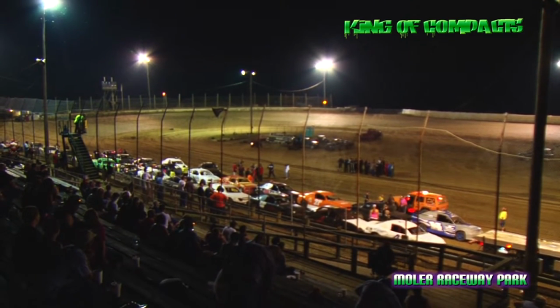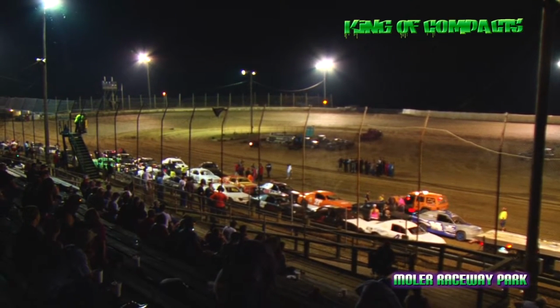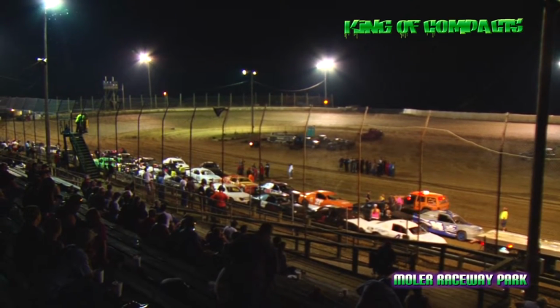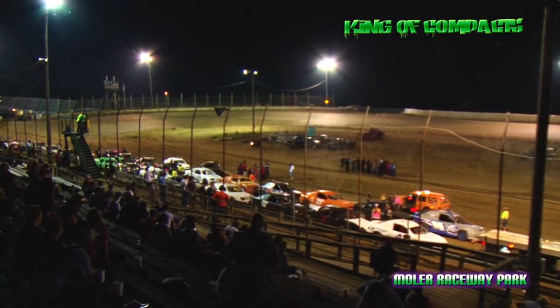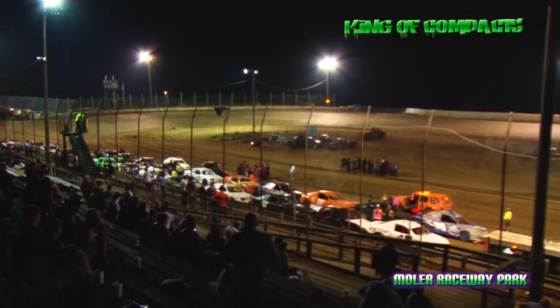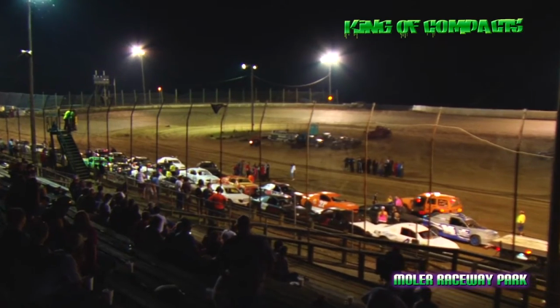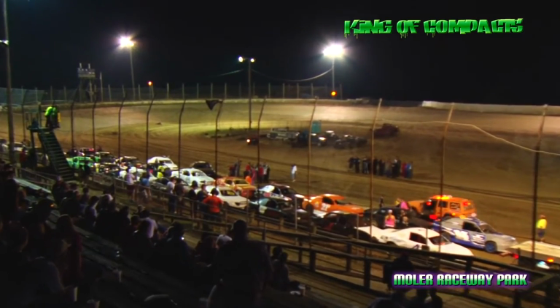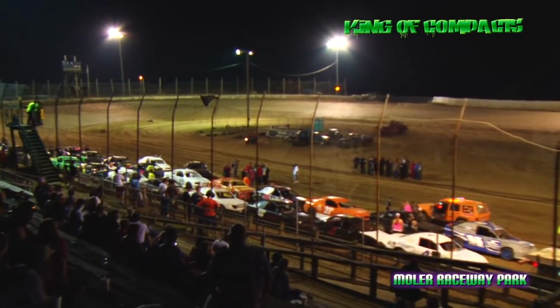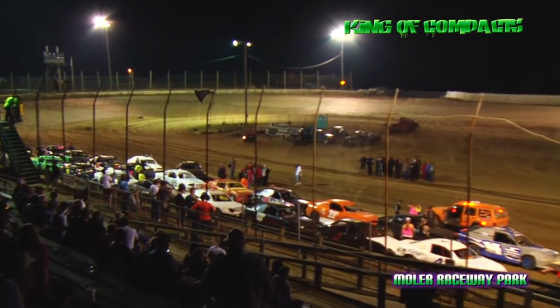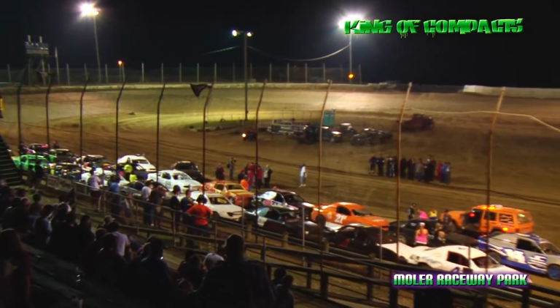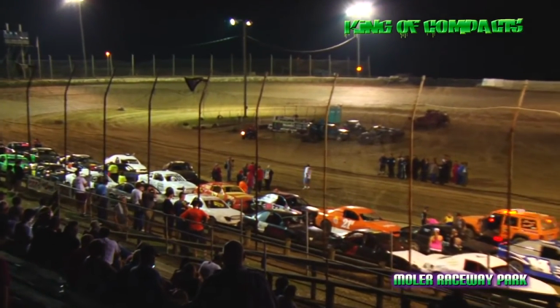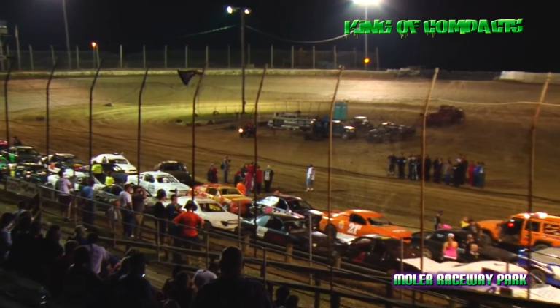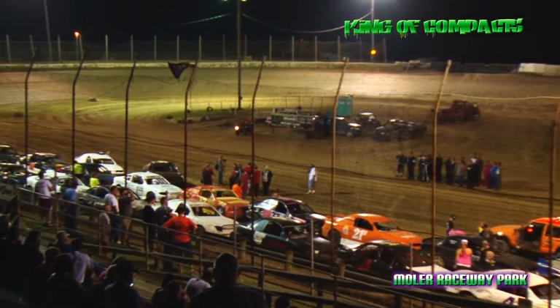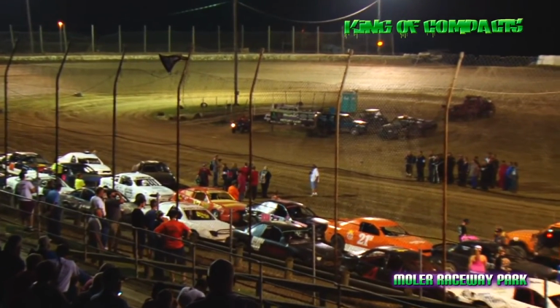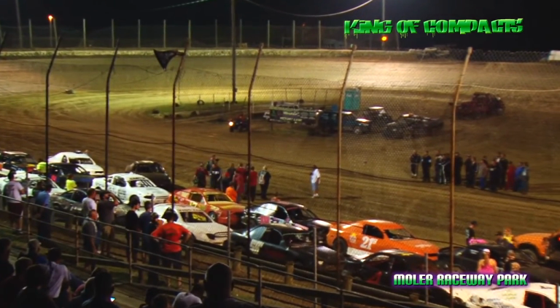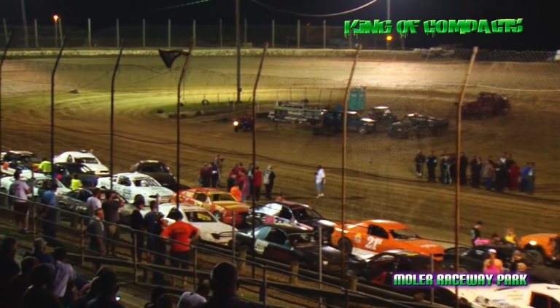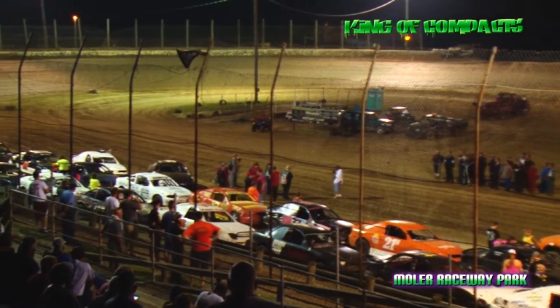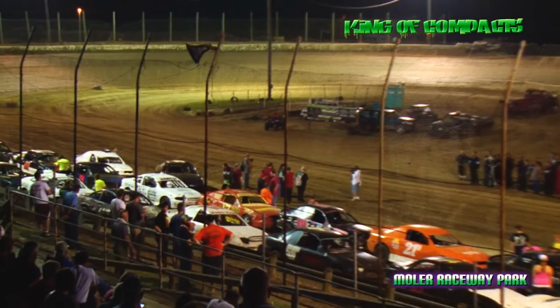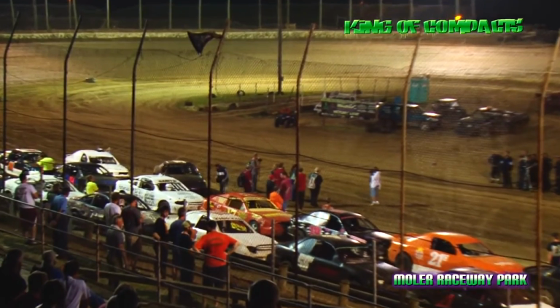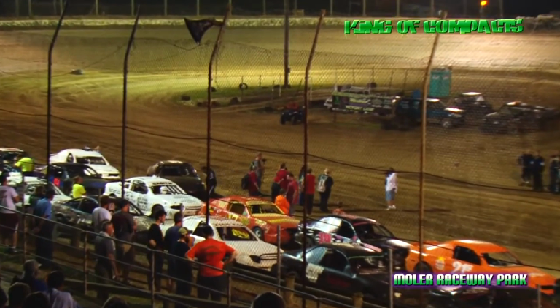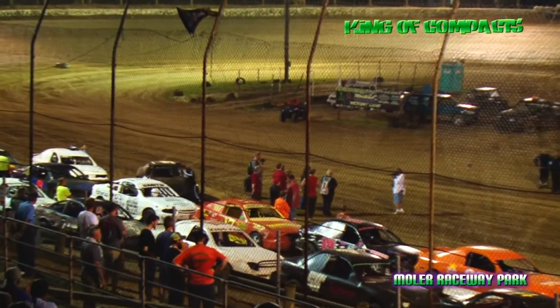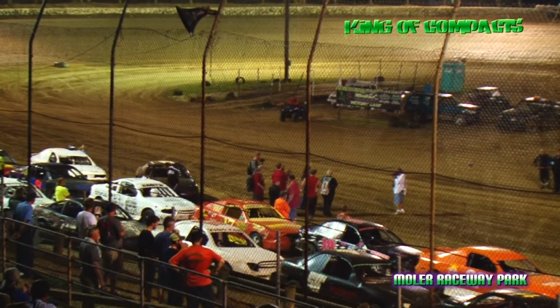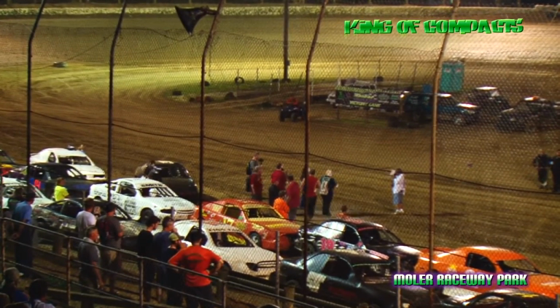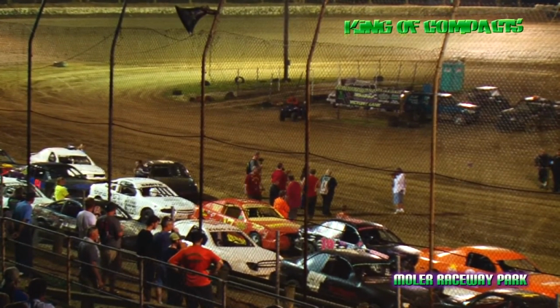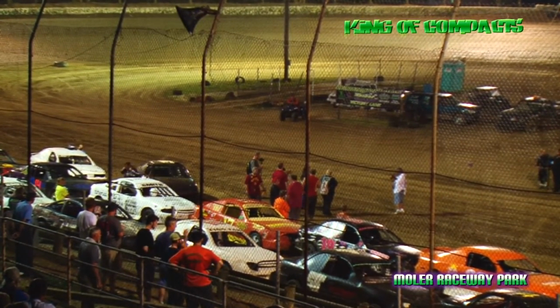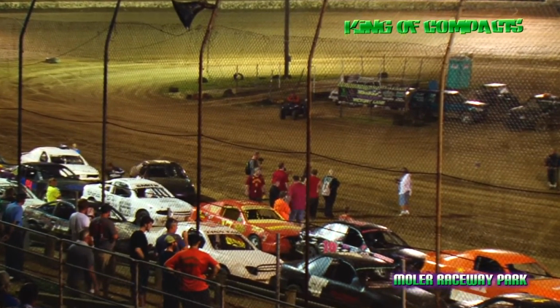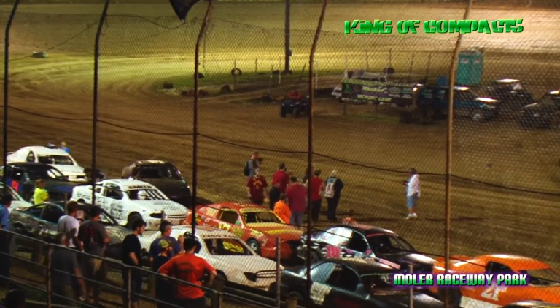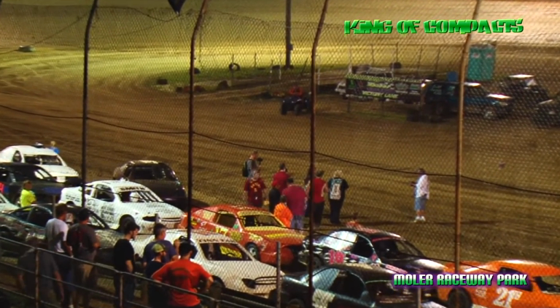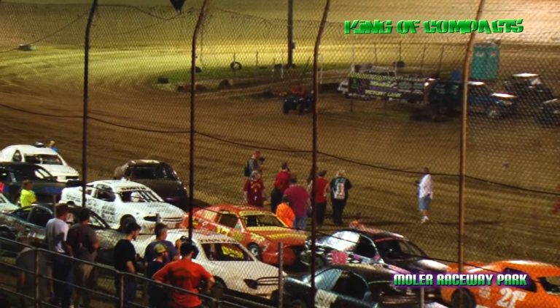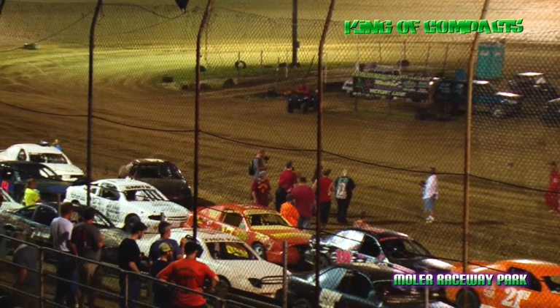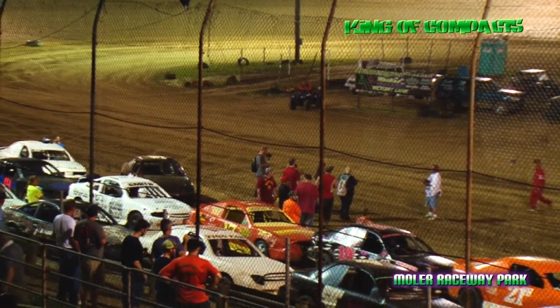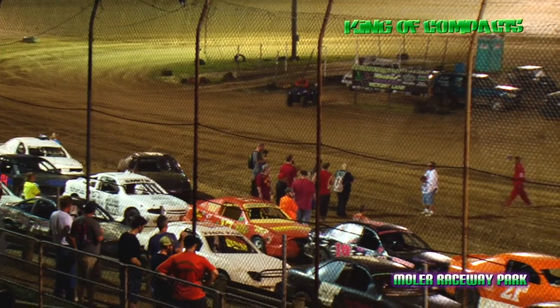Row number 9 on the outside from Maysville, Kentucky, the 76 machine of Adam Wheeler. Inside of row number 9 from Florence, Kentucky, driving the number 1, Kyle Eversol.